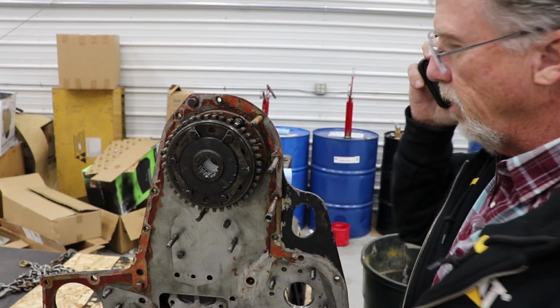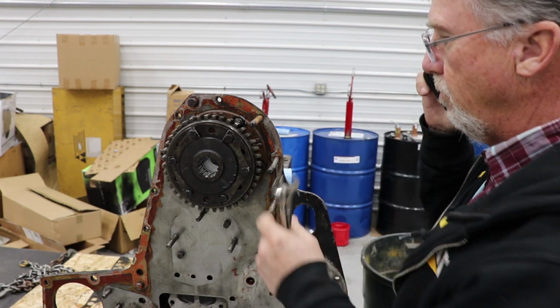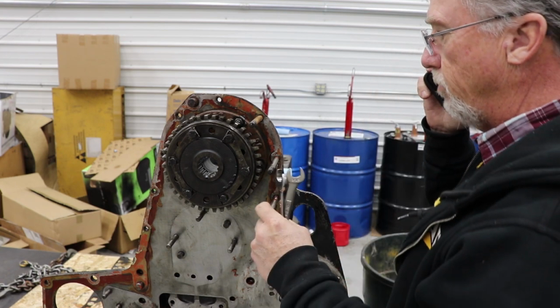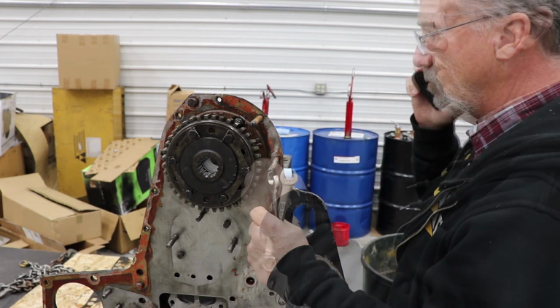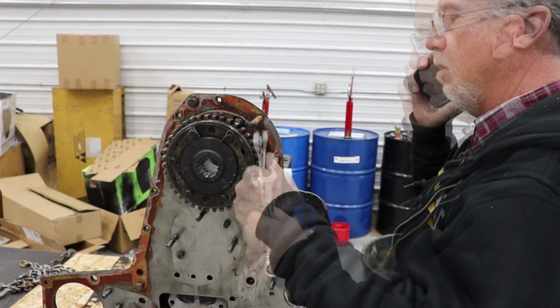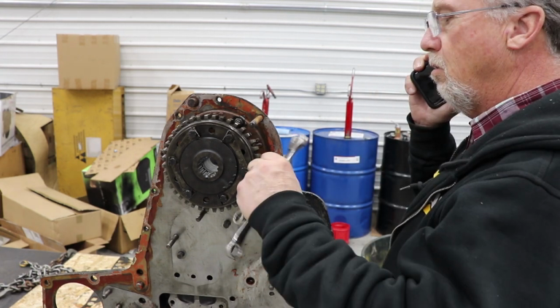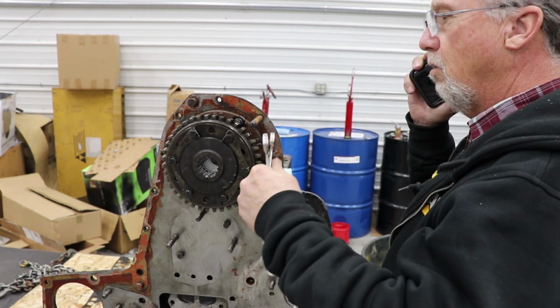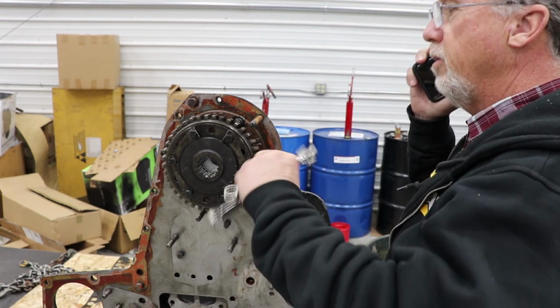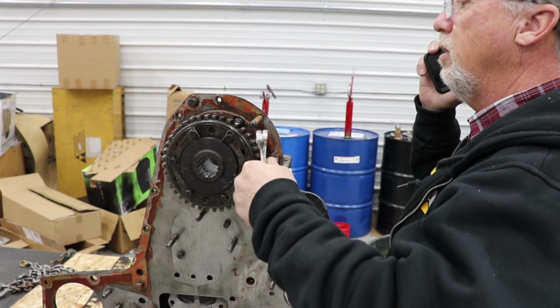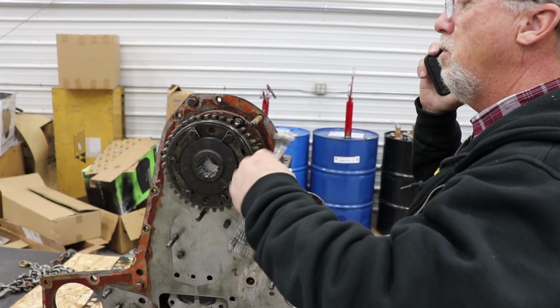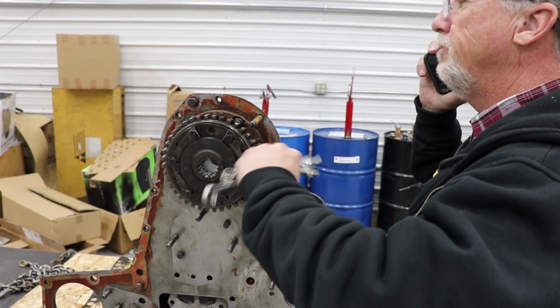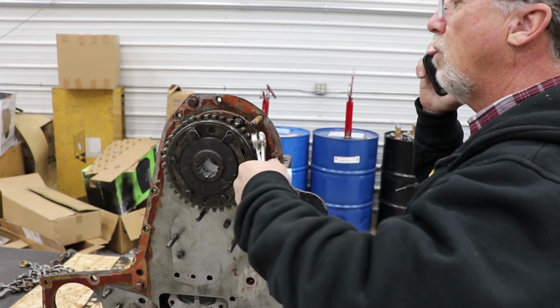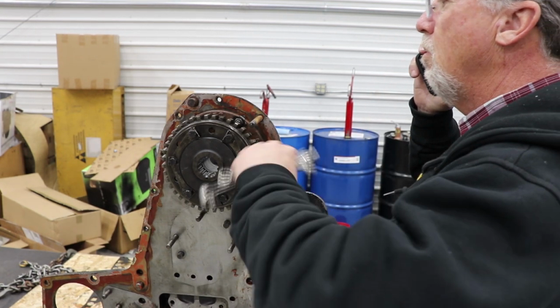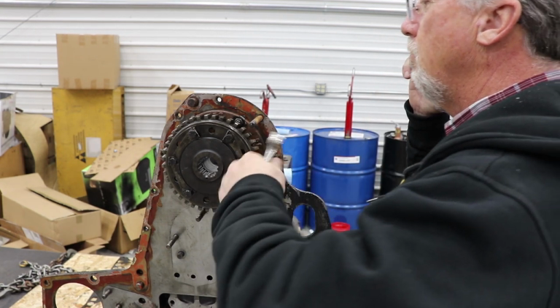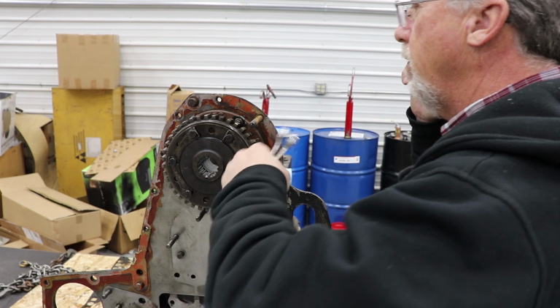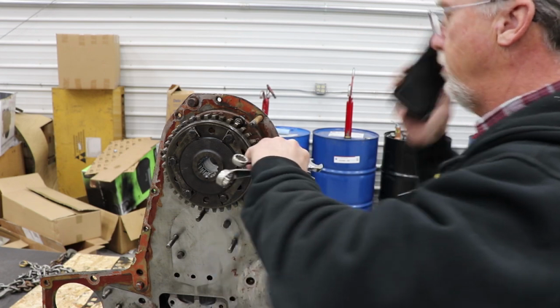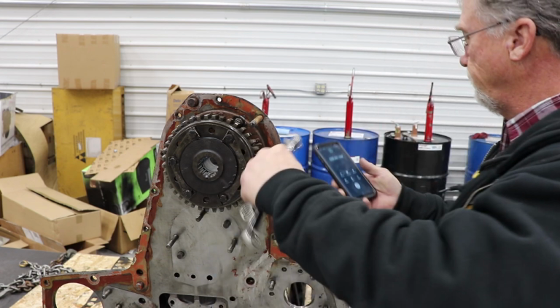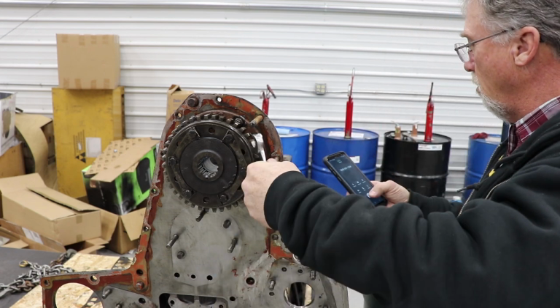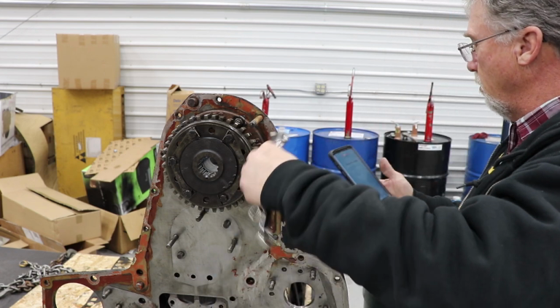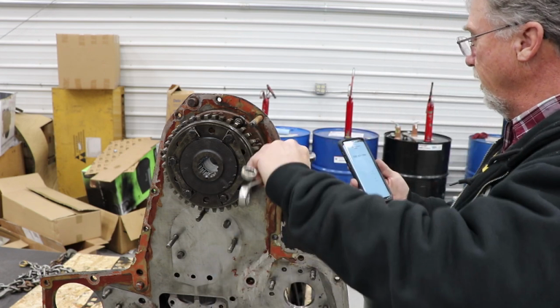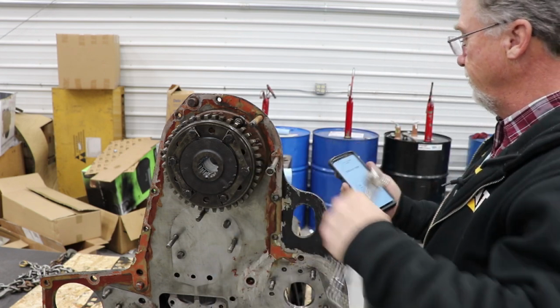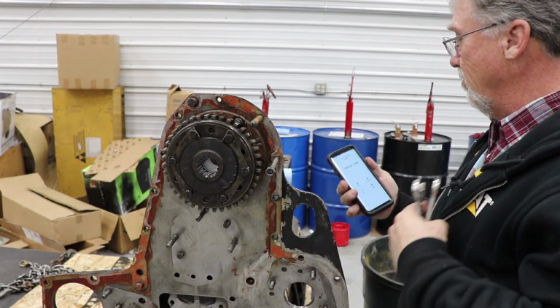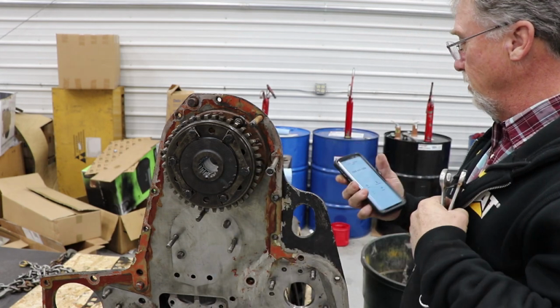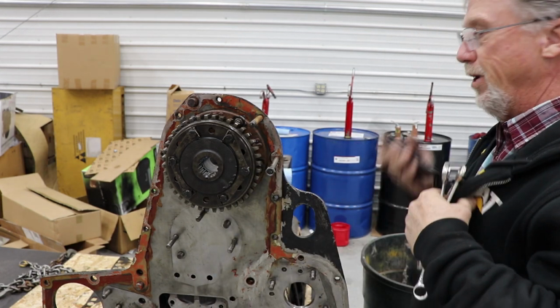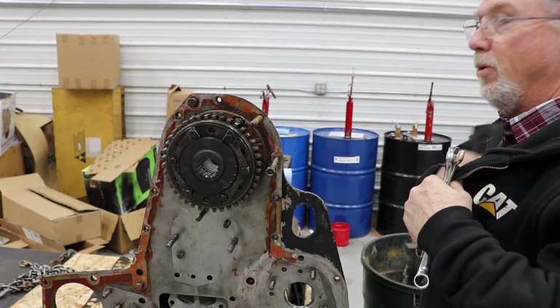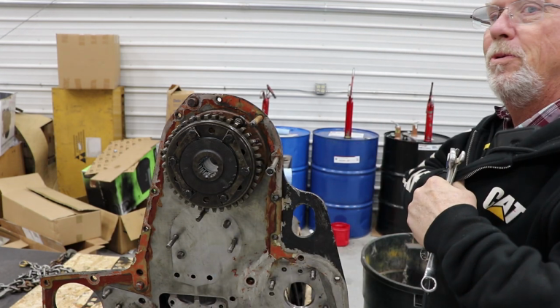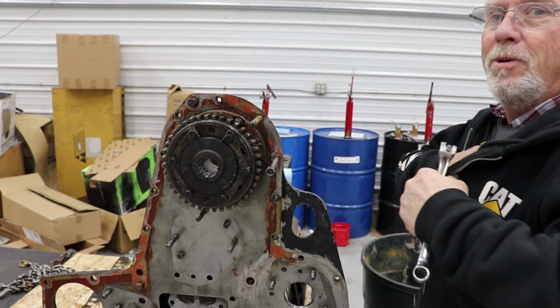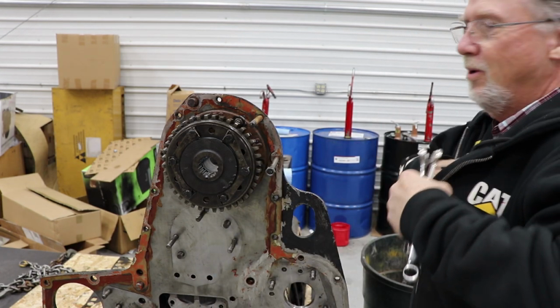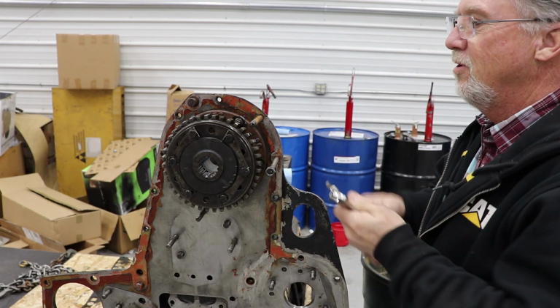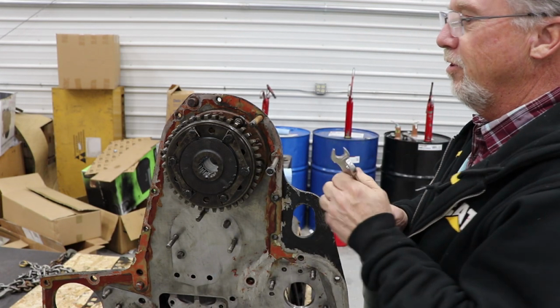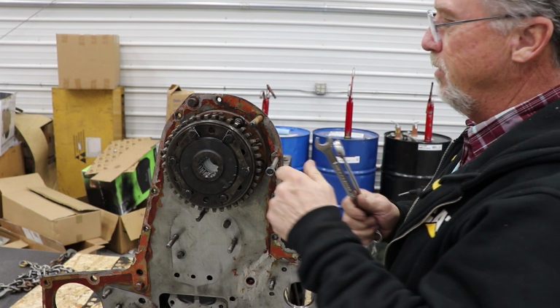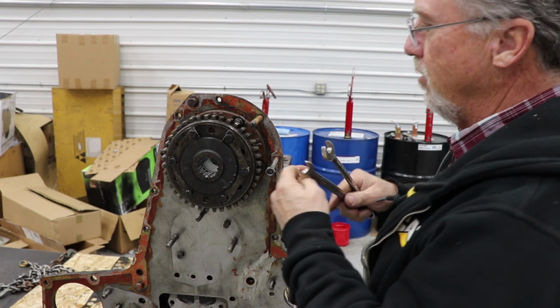Hello. Okay. Alright, thank you. Bye. Good thing I answered that one — it was the Home Depot. They're coming tomorrow.